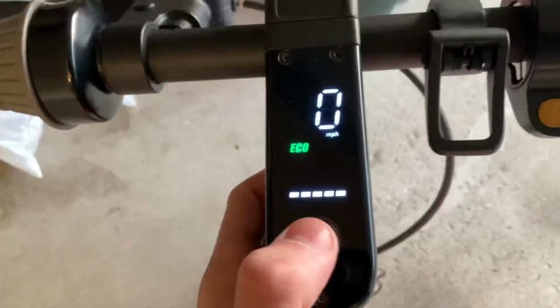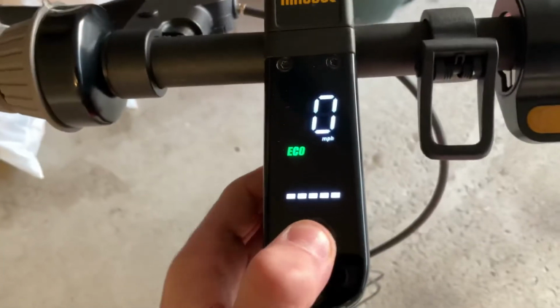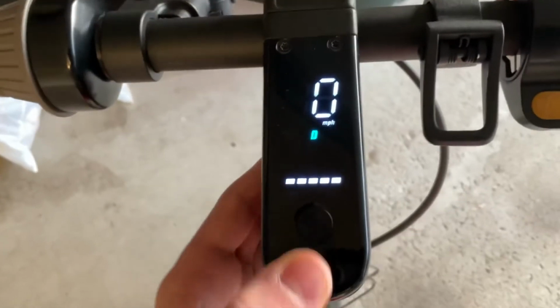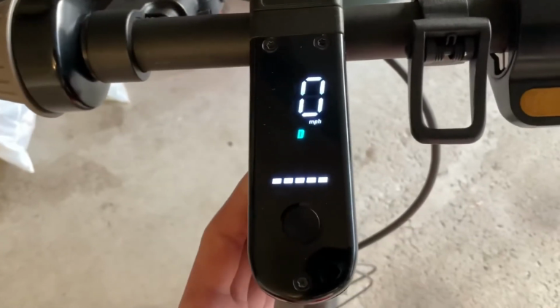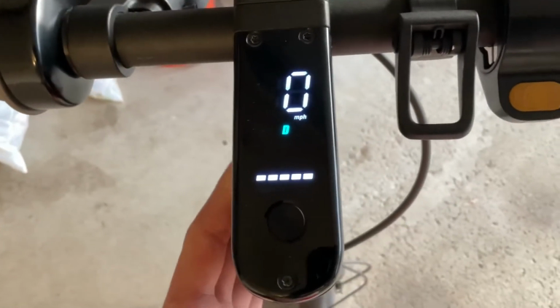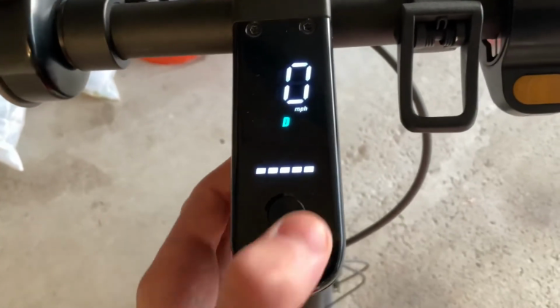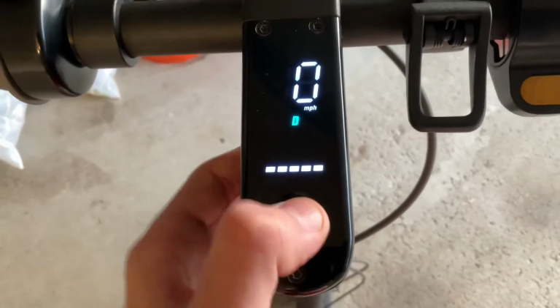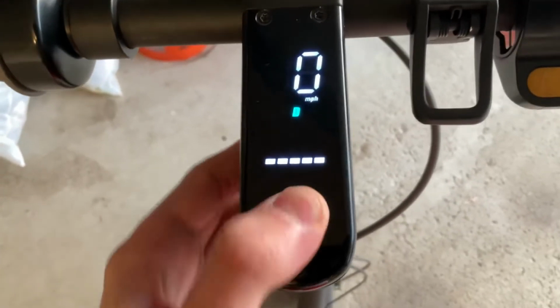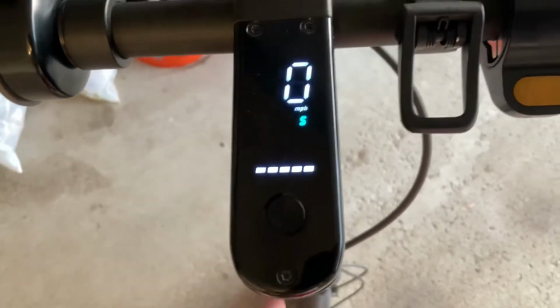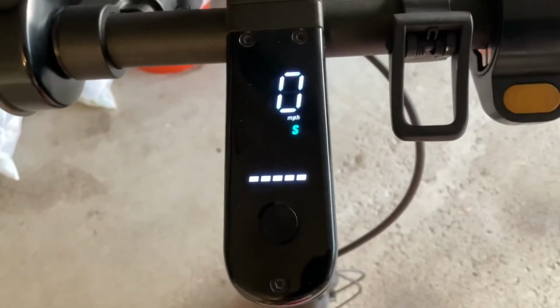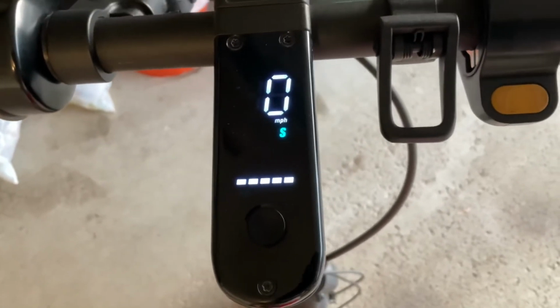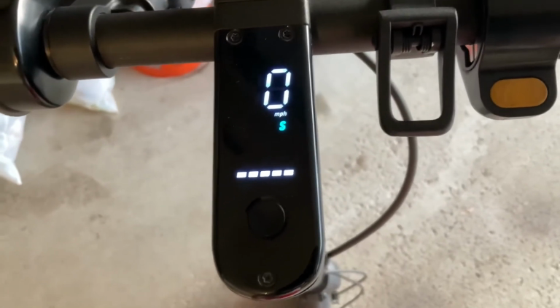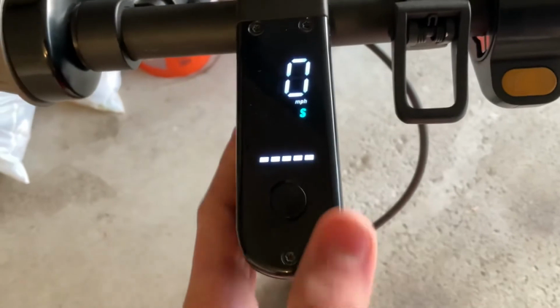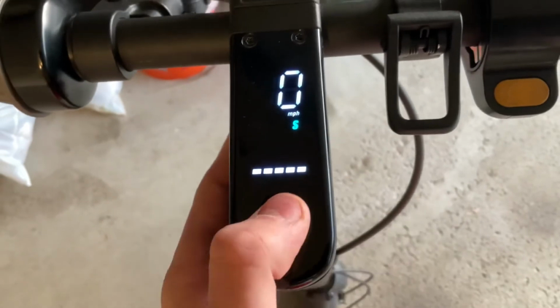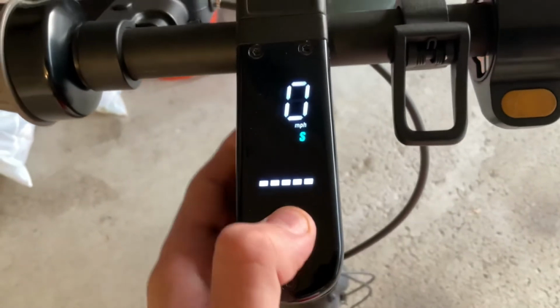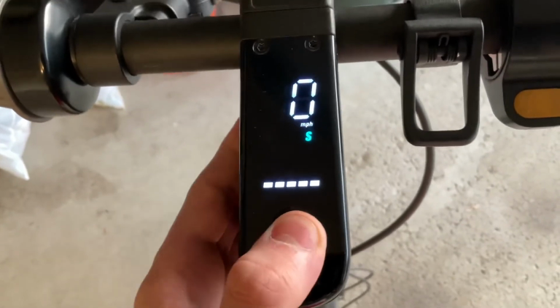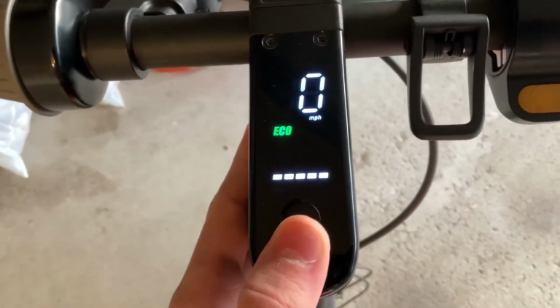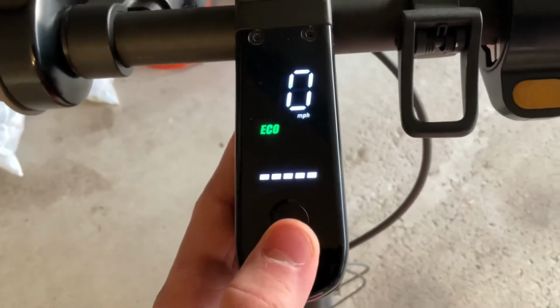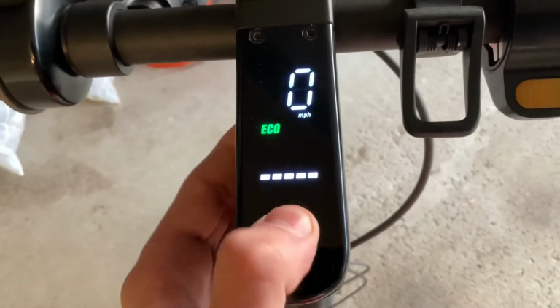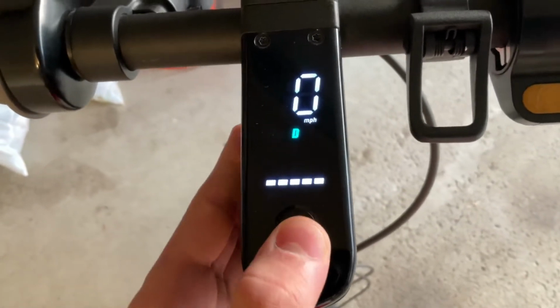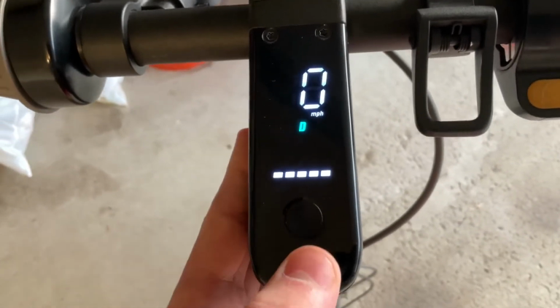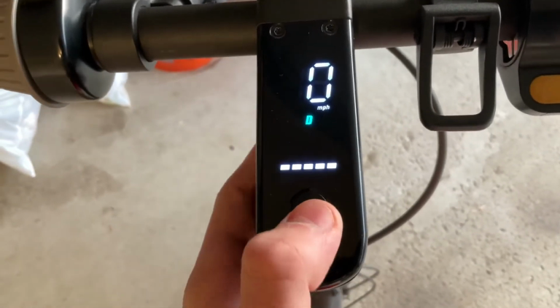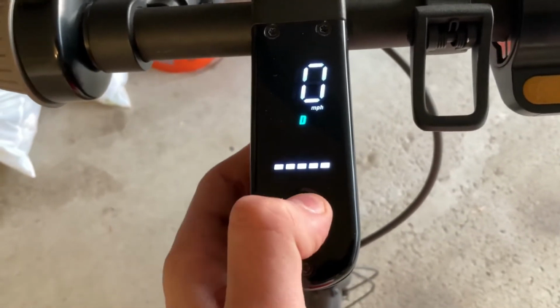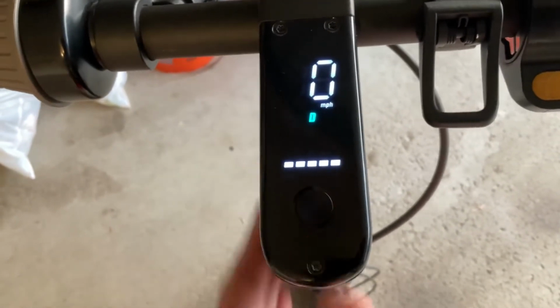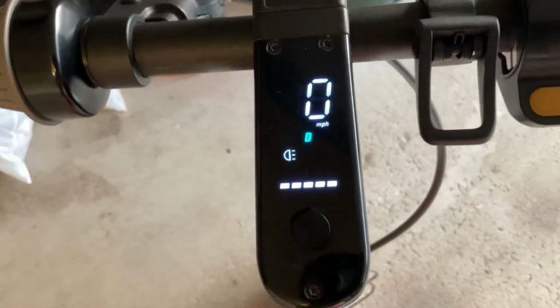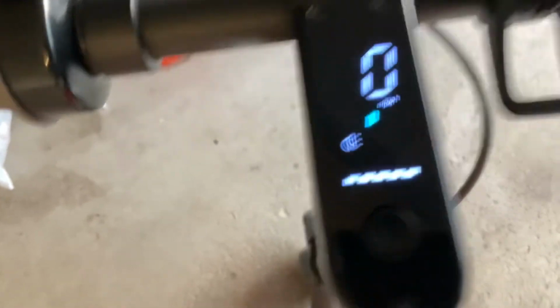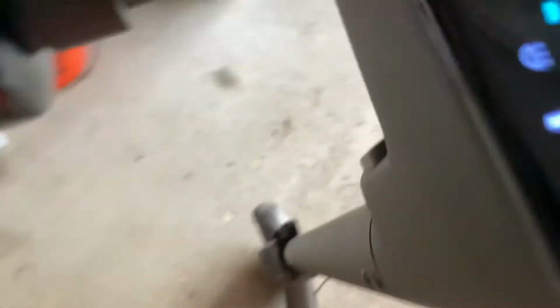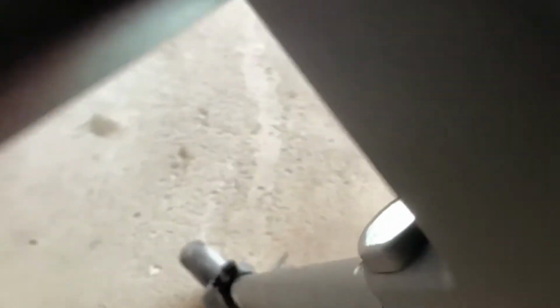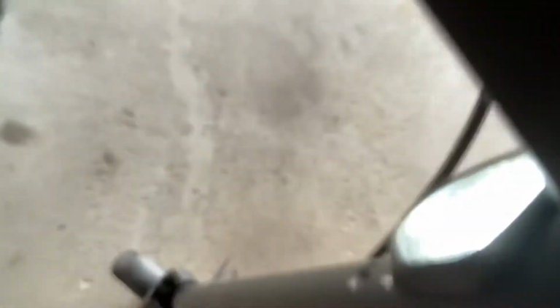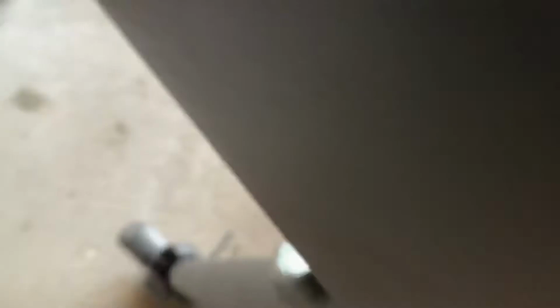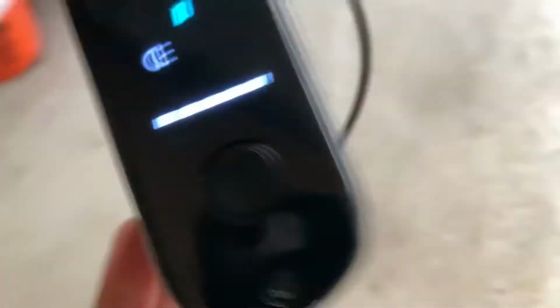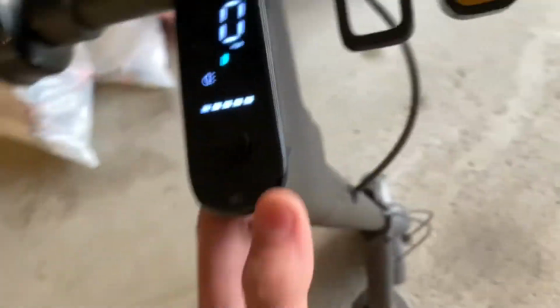This scooter has three modes: eco, drive, and sport. Sport is the fastest, and you can switch between them by double-clicking the center button. There's also a light function activated by clicking the button once.